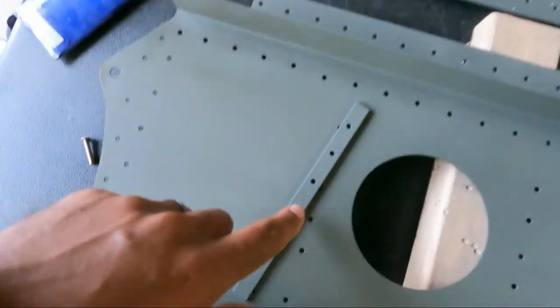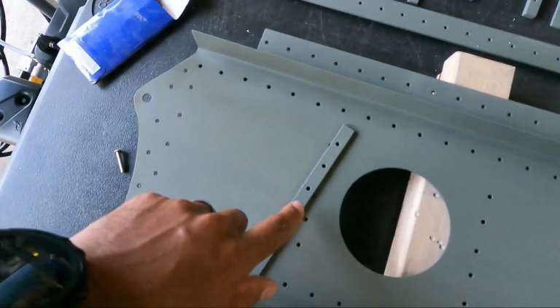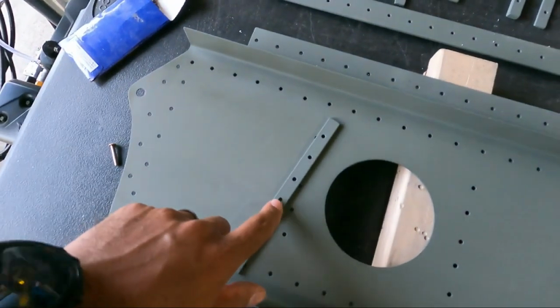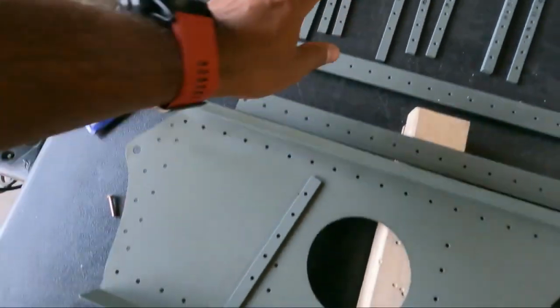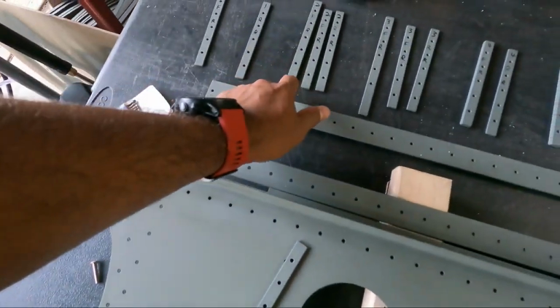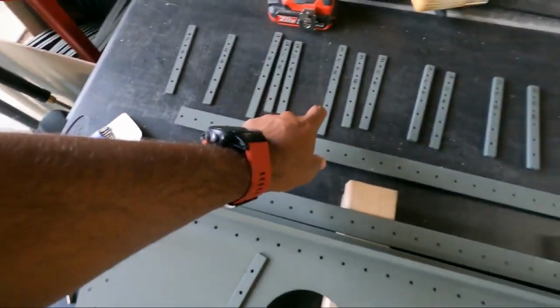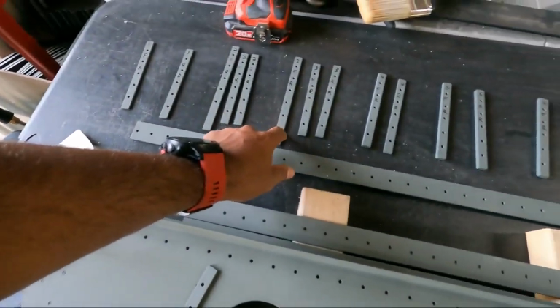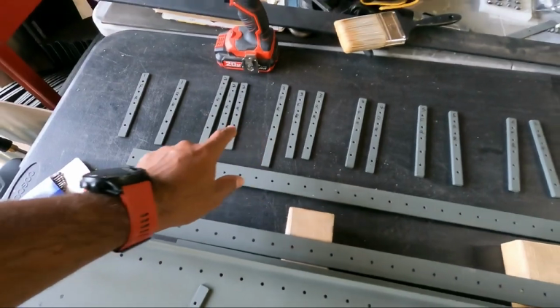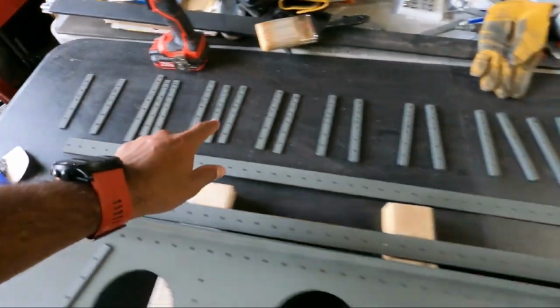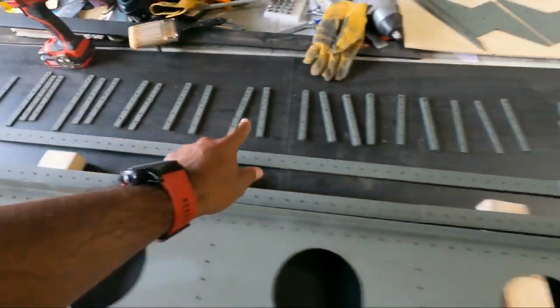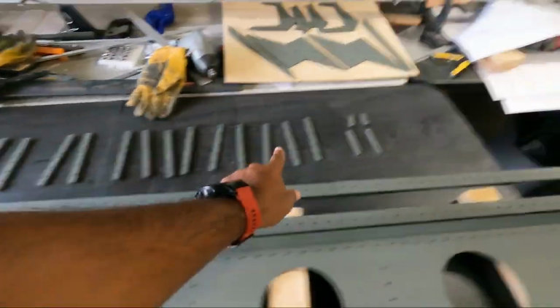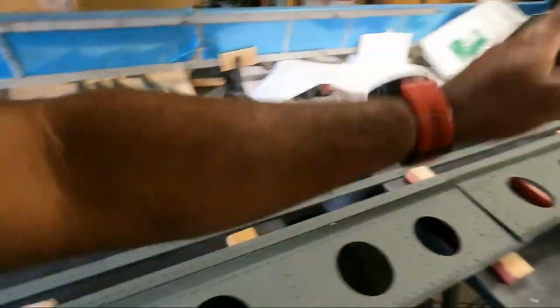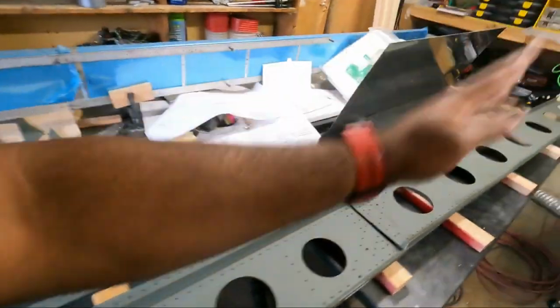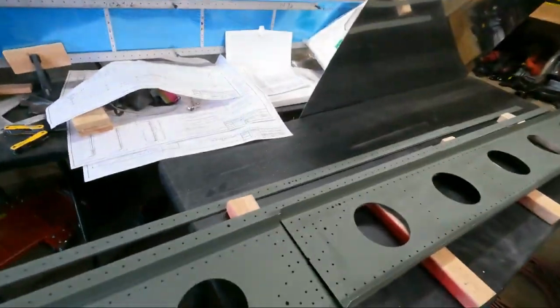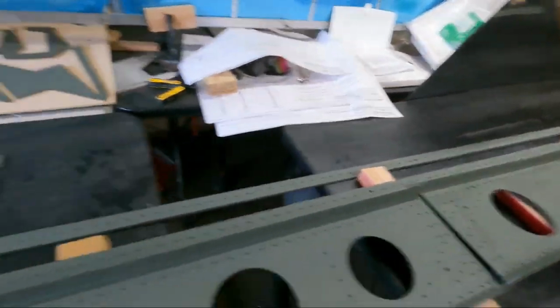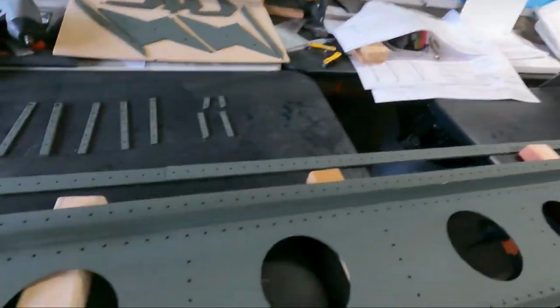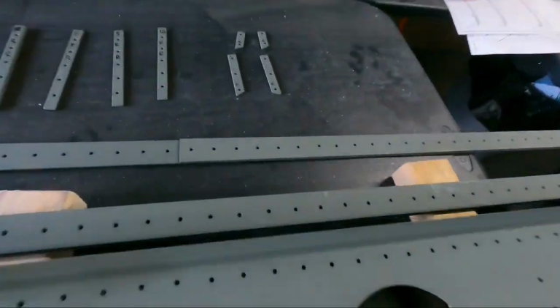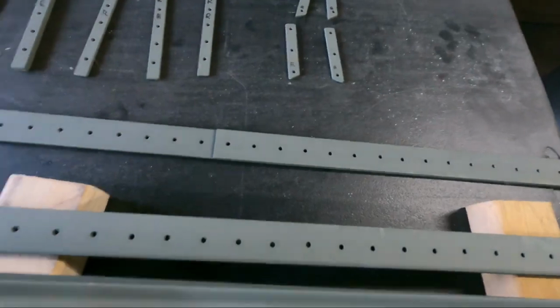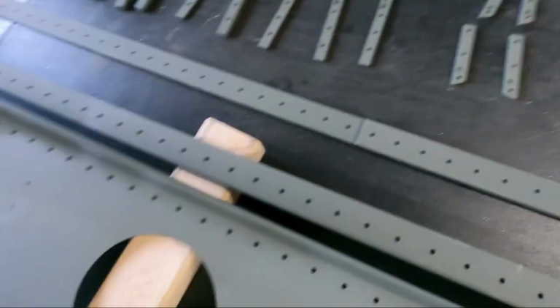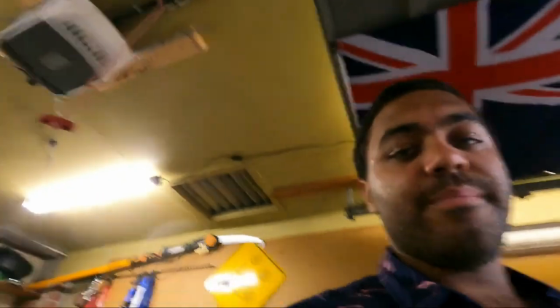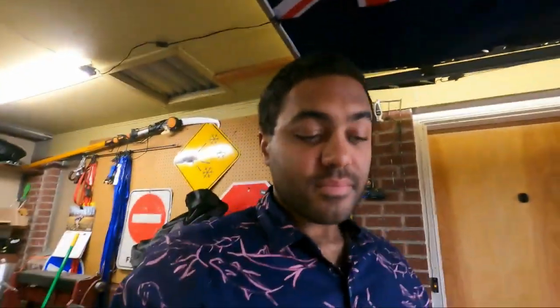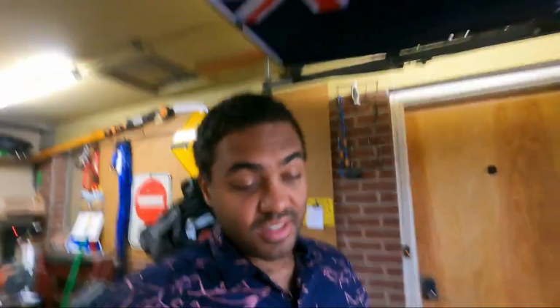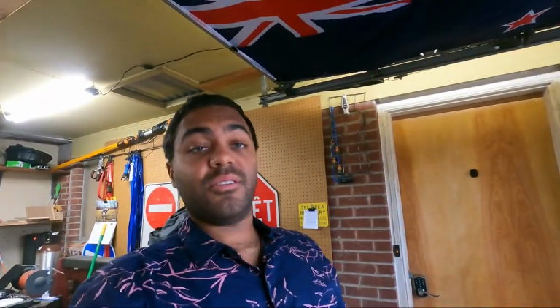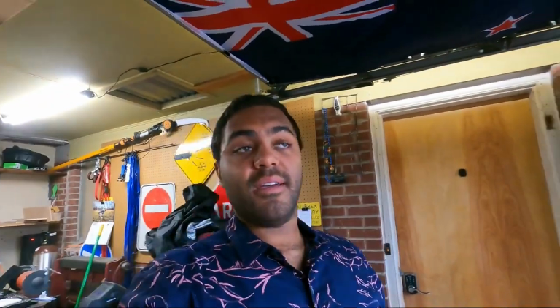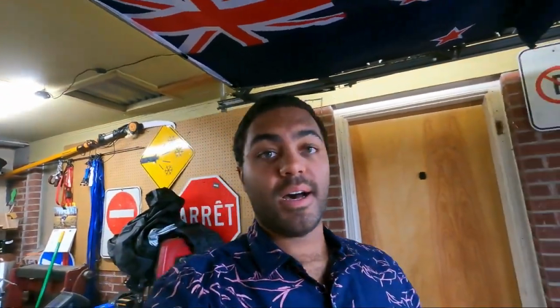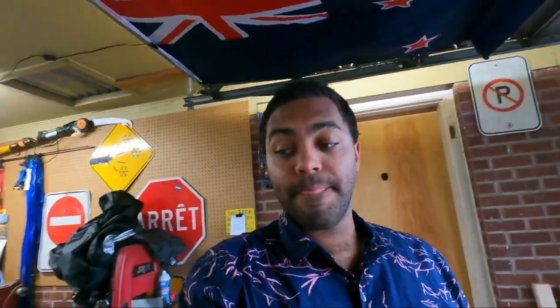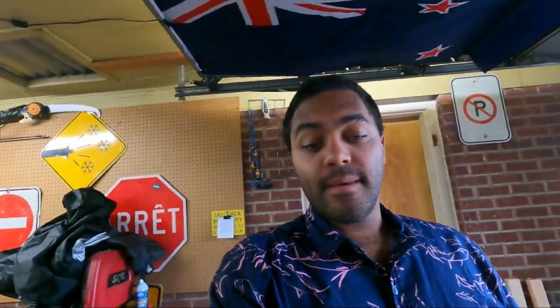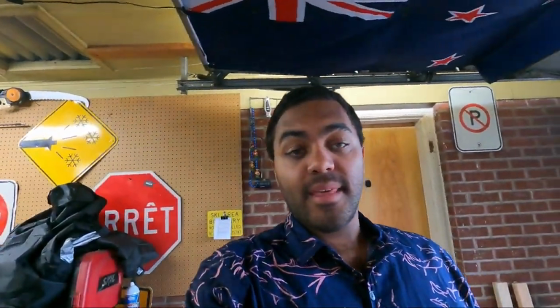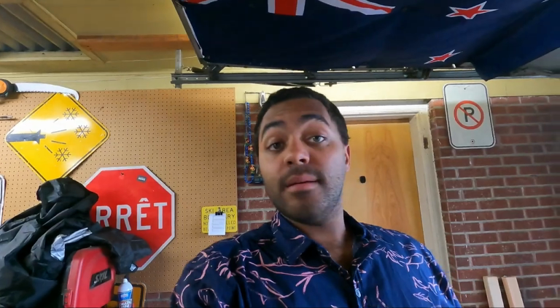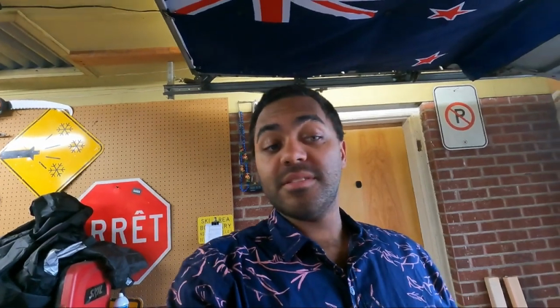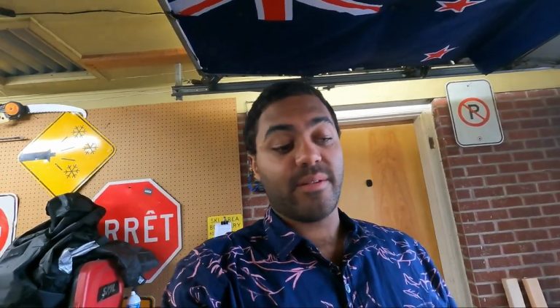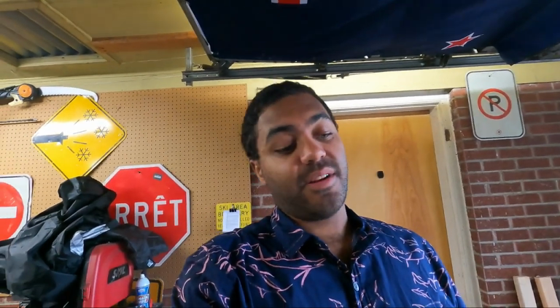I just have to take care of three of them per spar: spacer one, spacer two, and spacer three. The rest fit between the spar cap strips, which are these two pieces. So that's what I'm going to do today, and then we'll see if I get around to riveting.